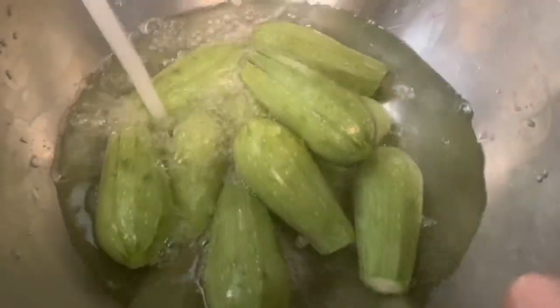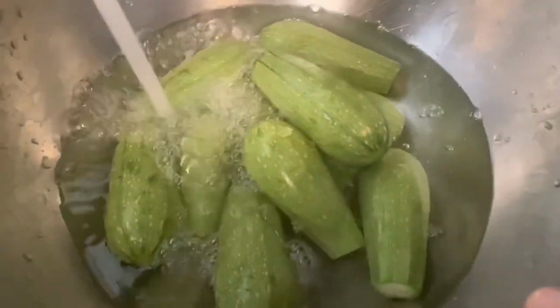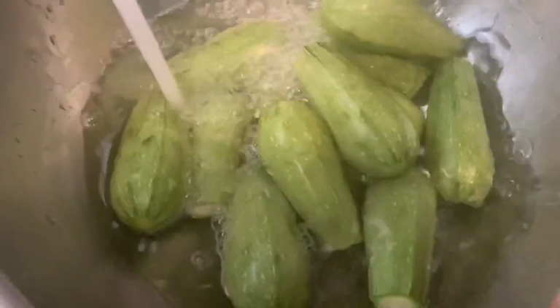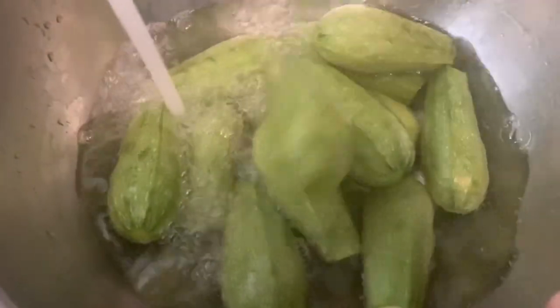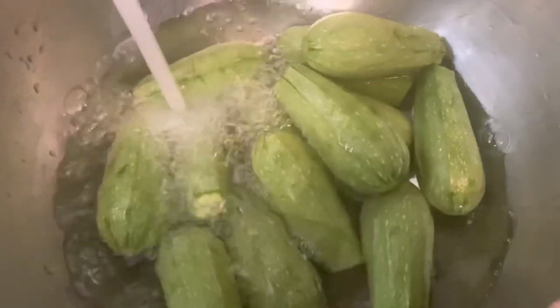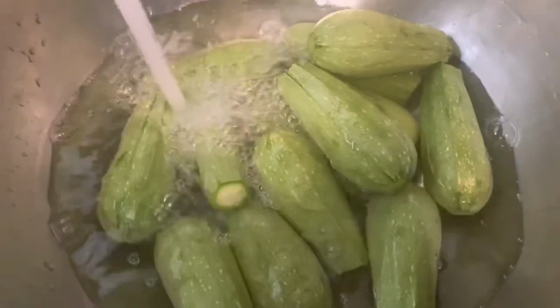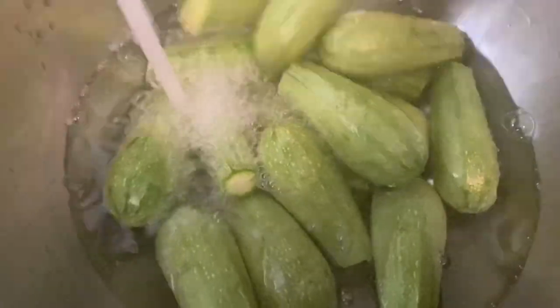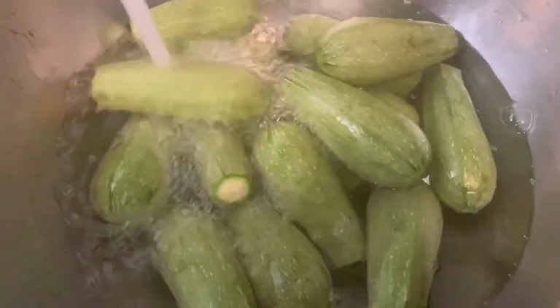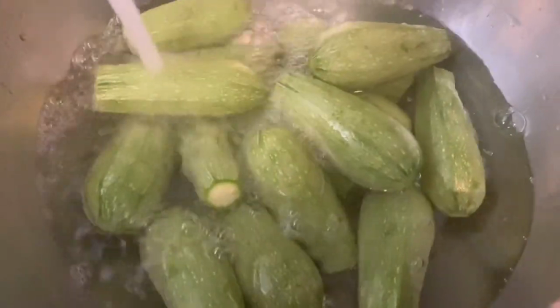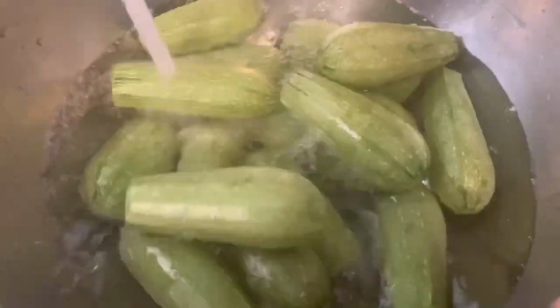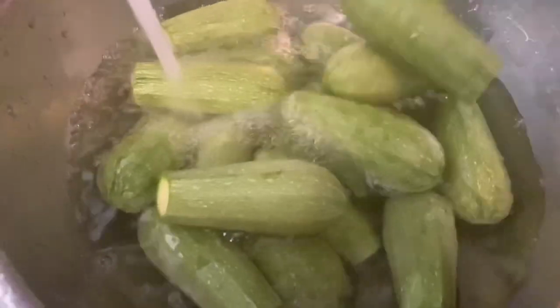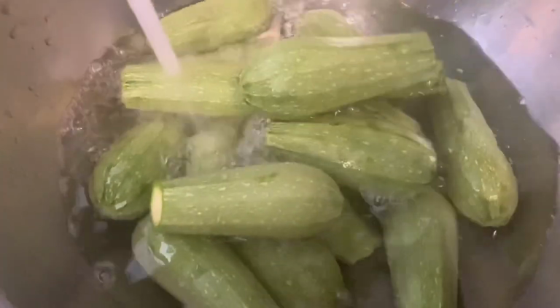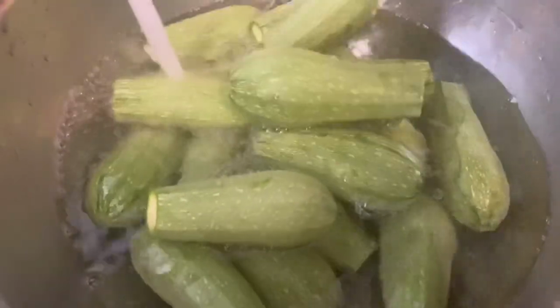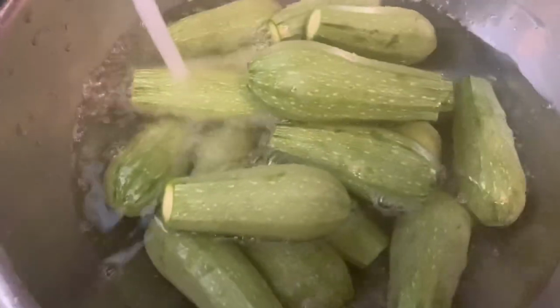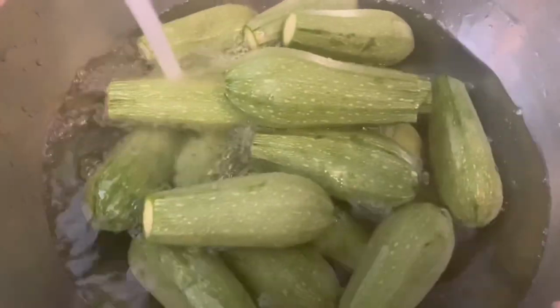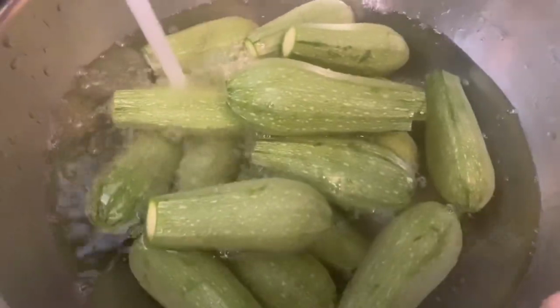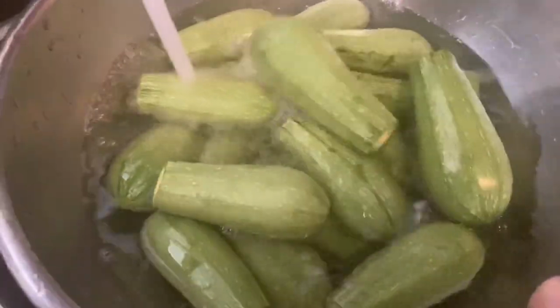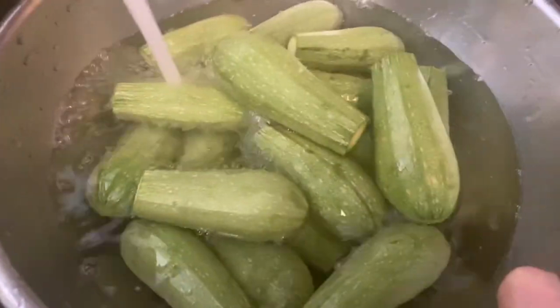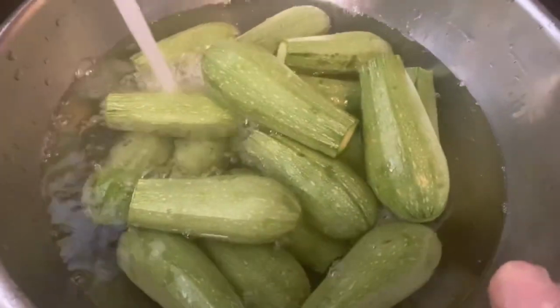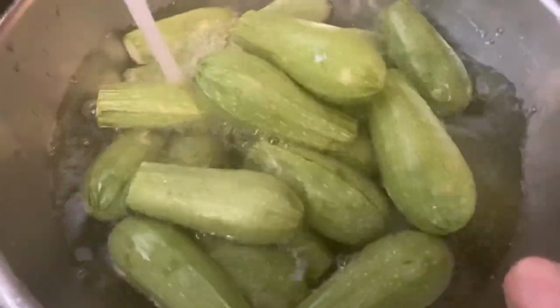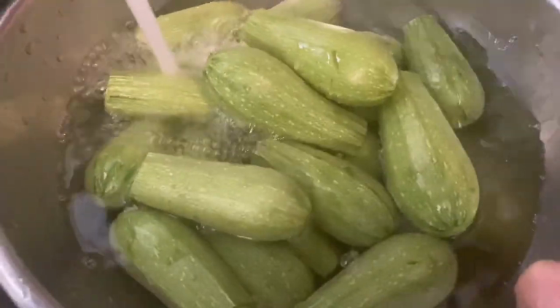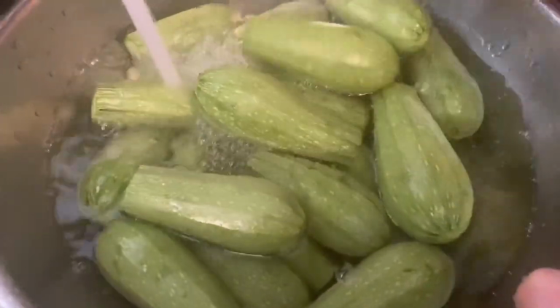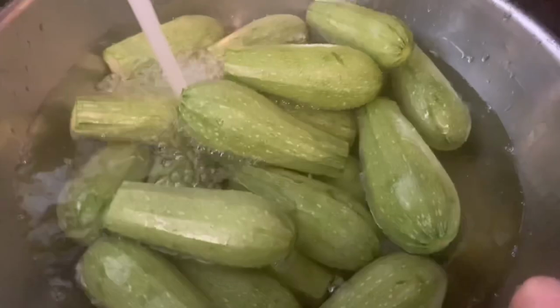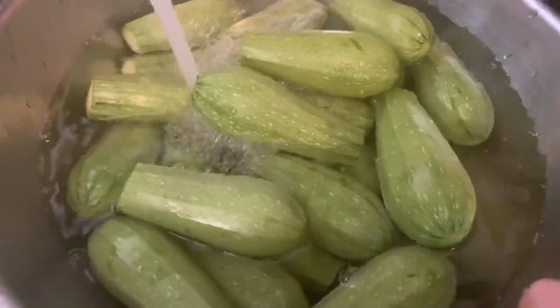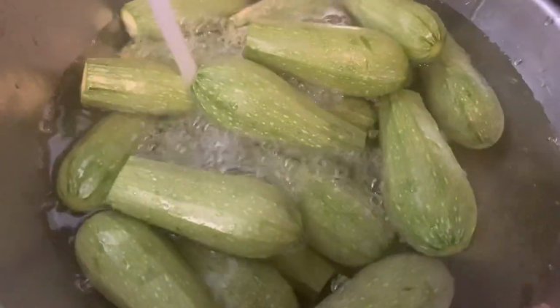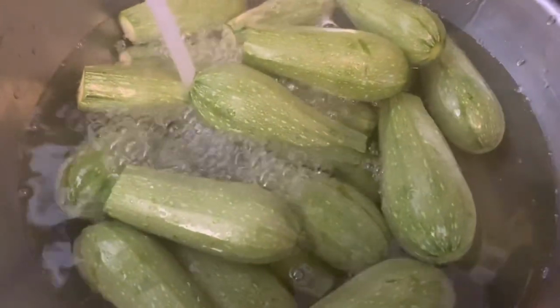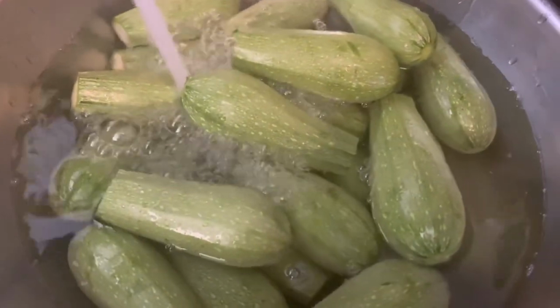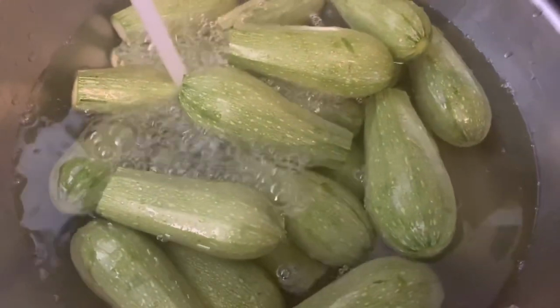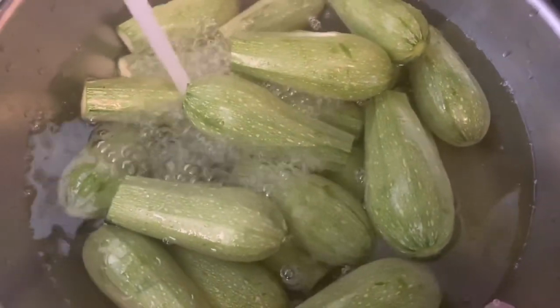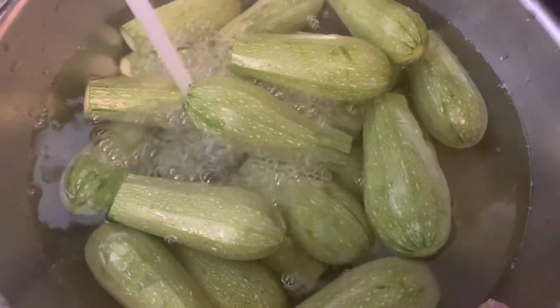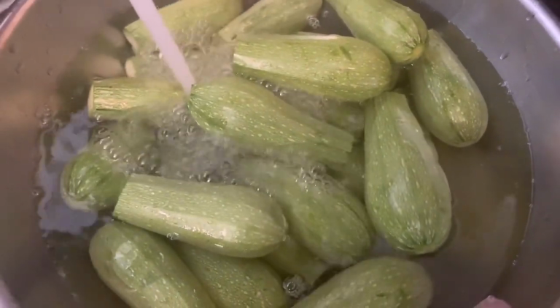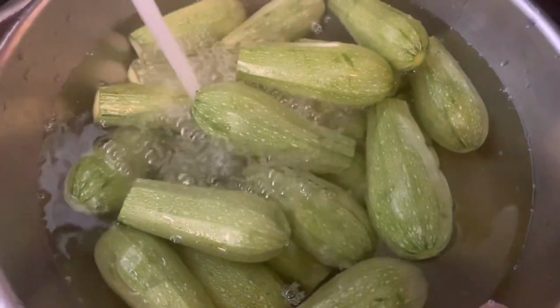After washing all the zucchini and cutting the top and a little bit from the bottom, now we're going to go ahead and soak them in hot water for about 10 minutes. This will help when you're coring the zucchini — it'll make it a little bit easier.